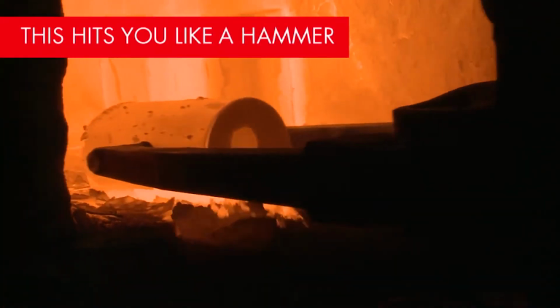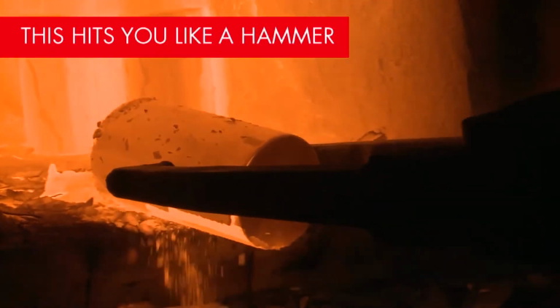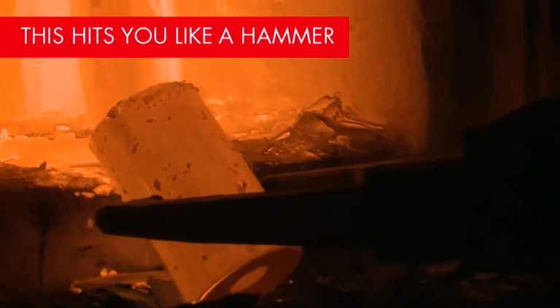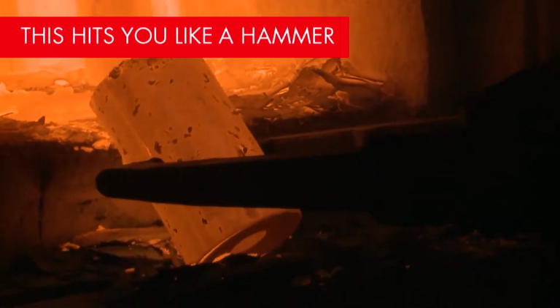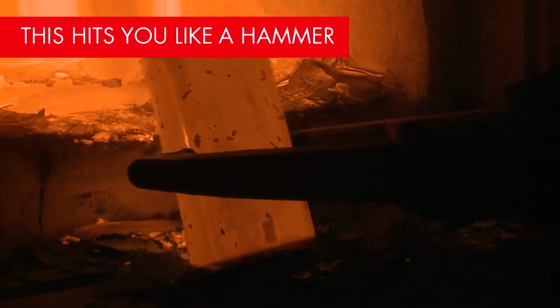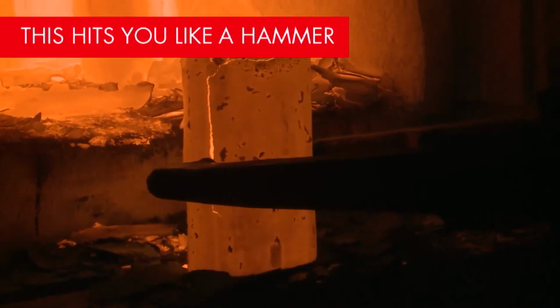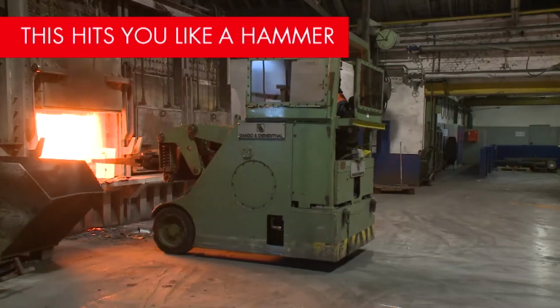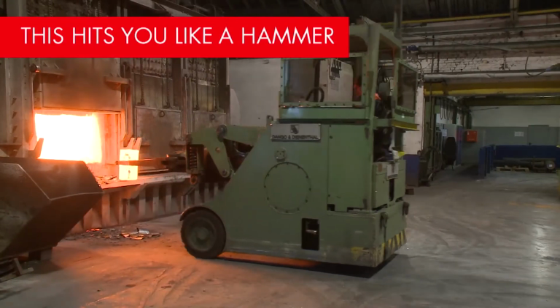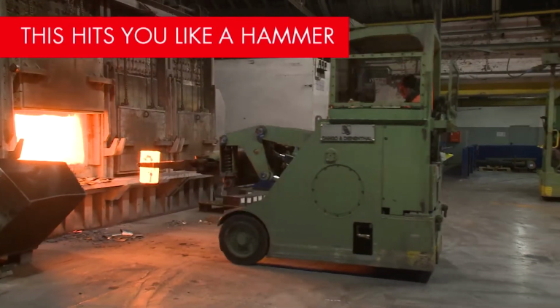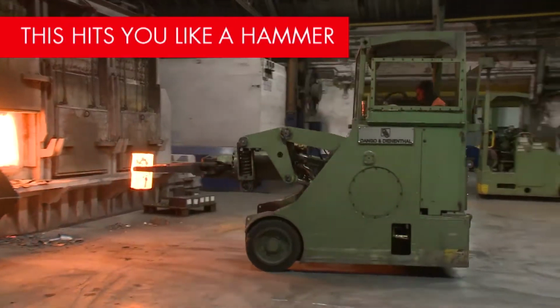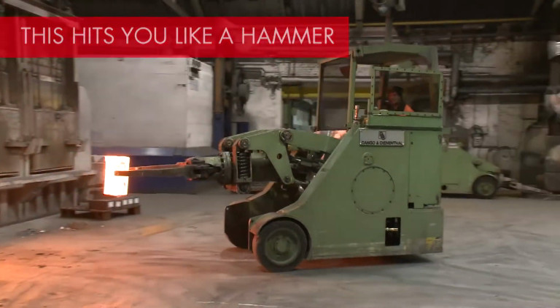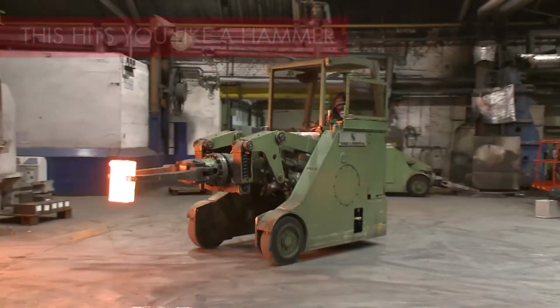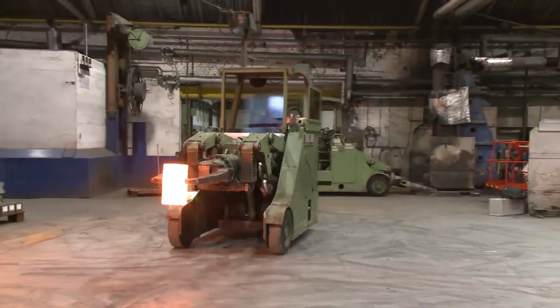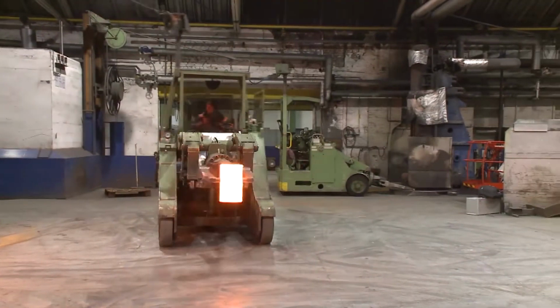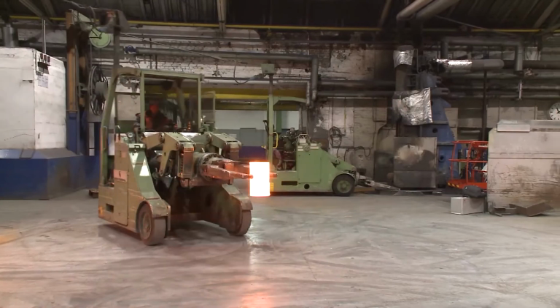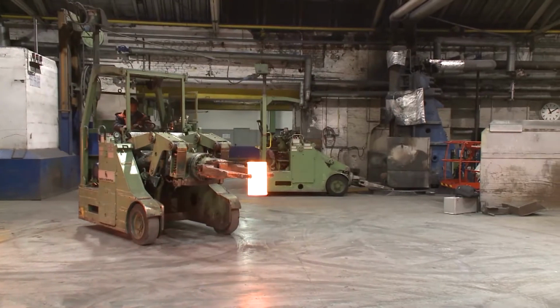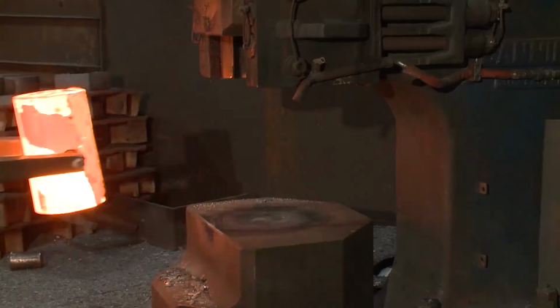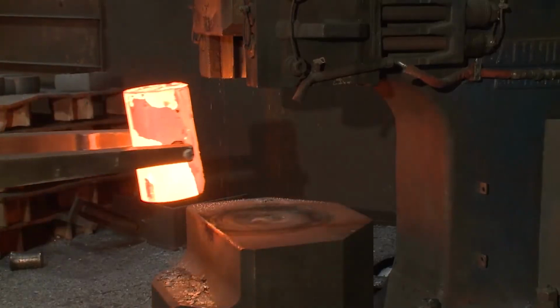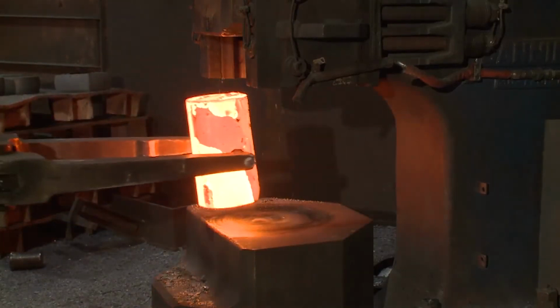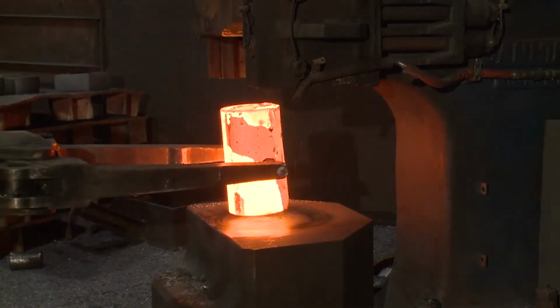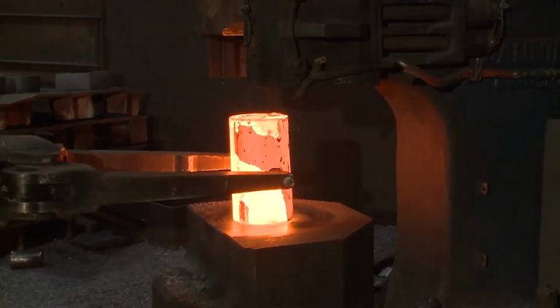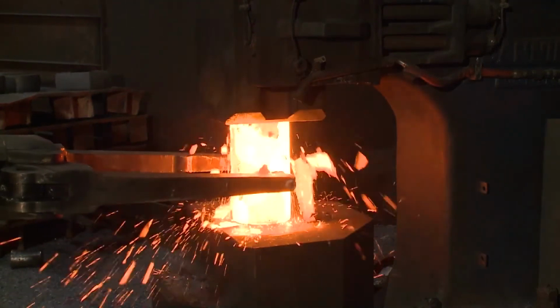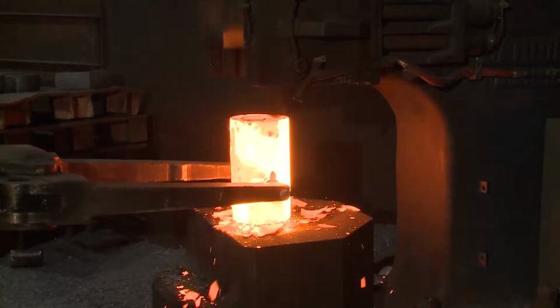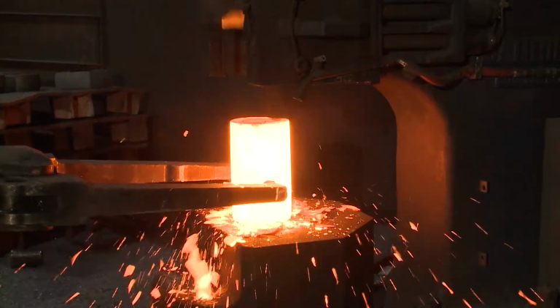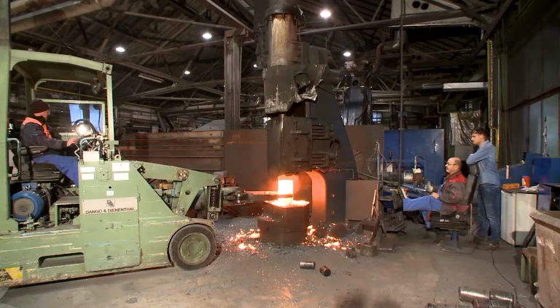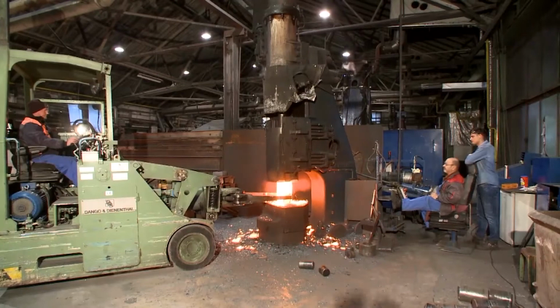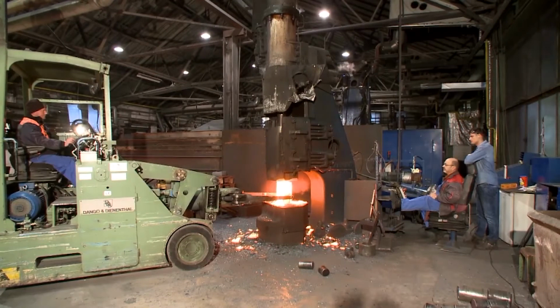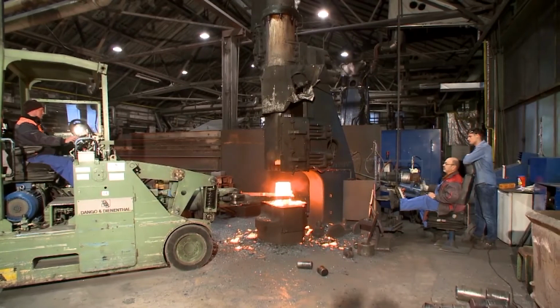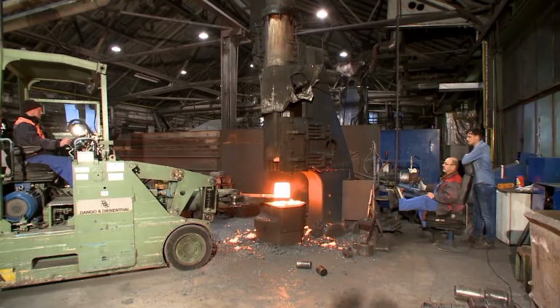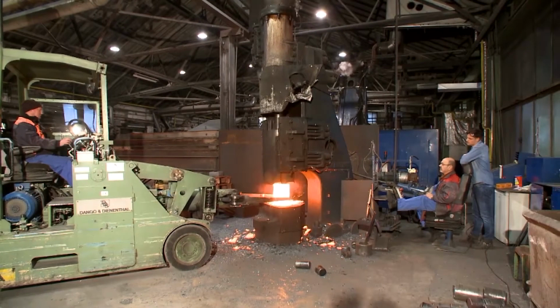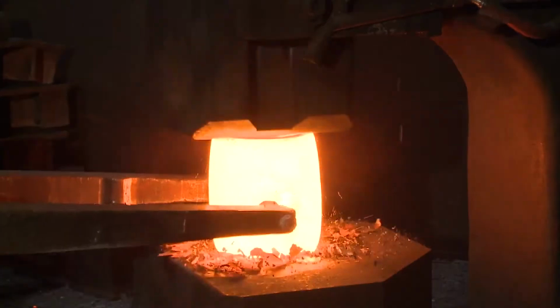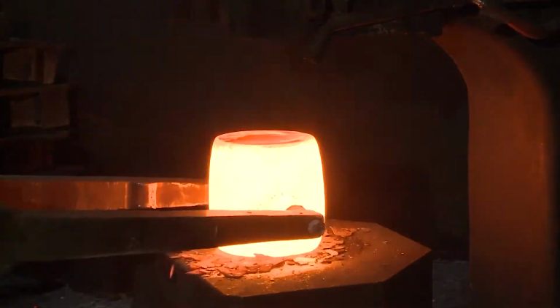Heated to a temperature between 1,150 and 1,250 degrees centigrade, smaller workpieces are forged on steam hammers. Forging is one of the oldest handcrafts of mankind, and the forge is still the traditional core business of the company.